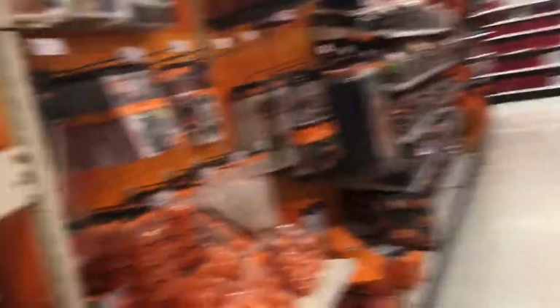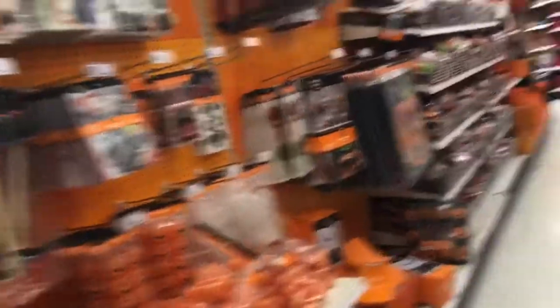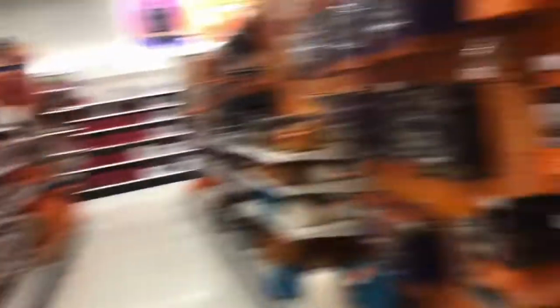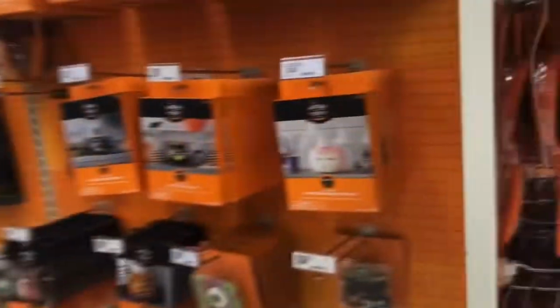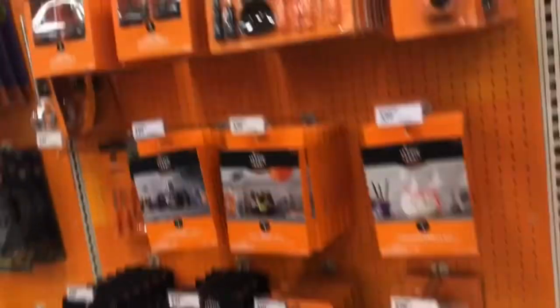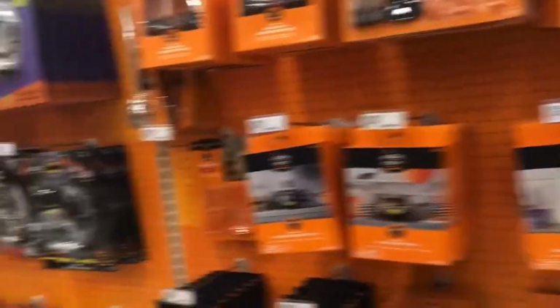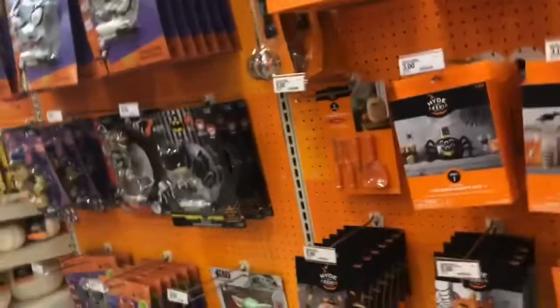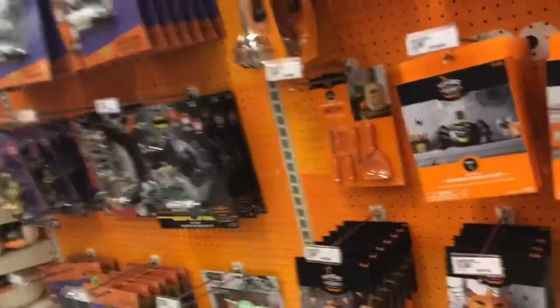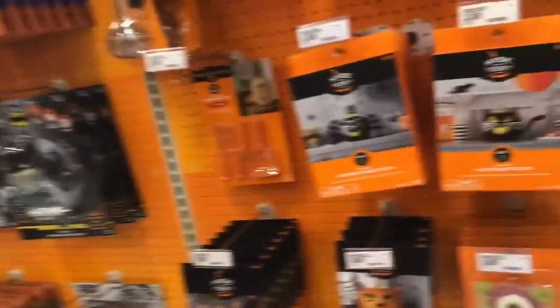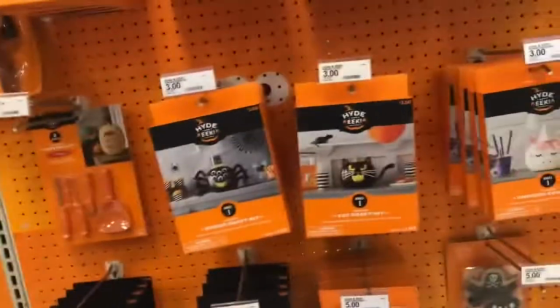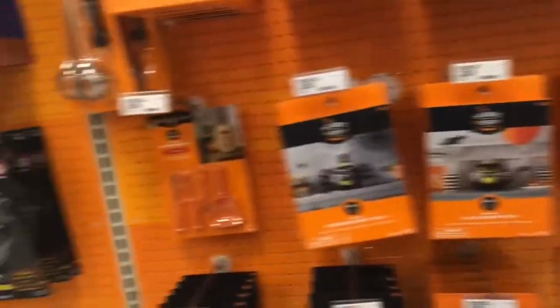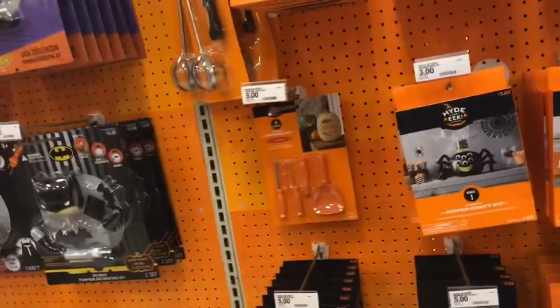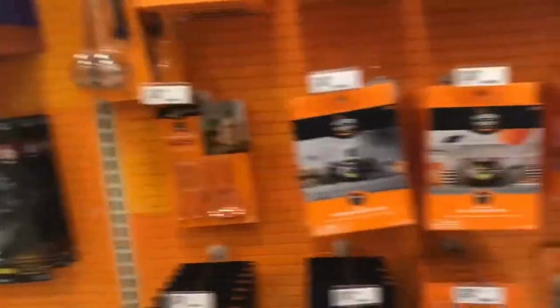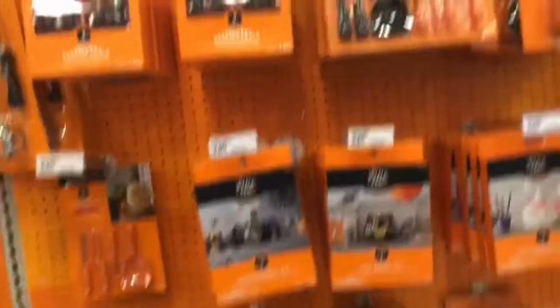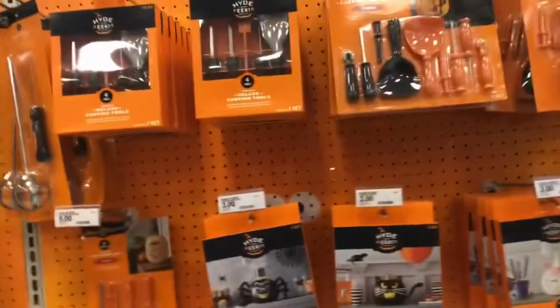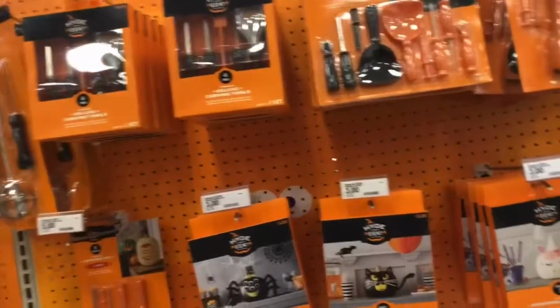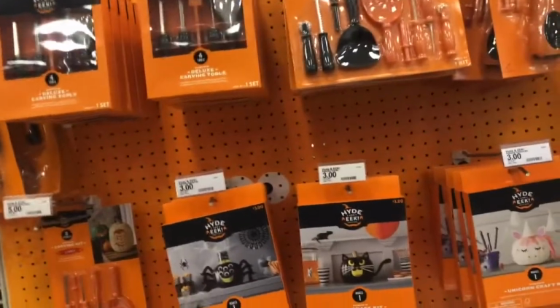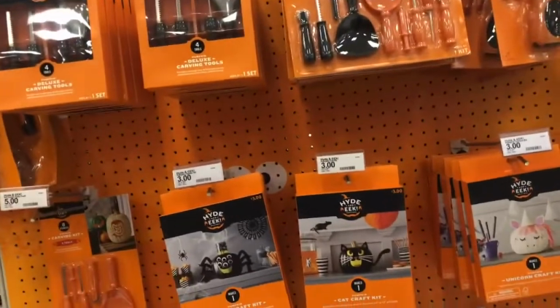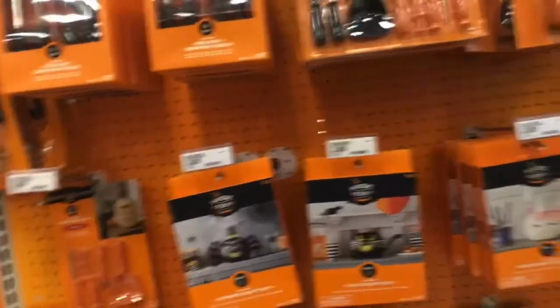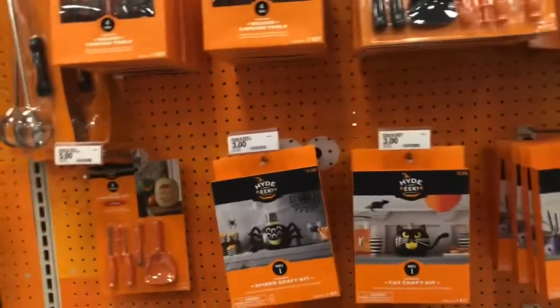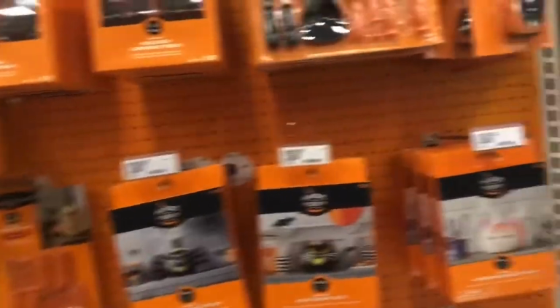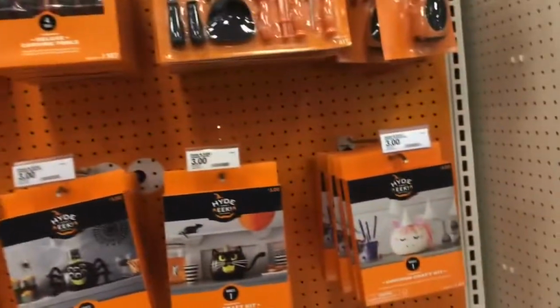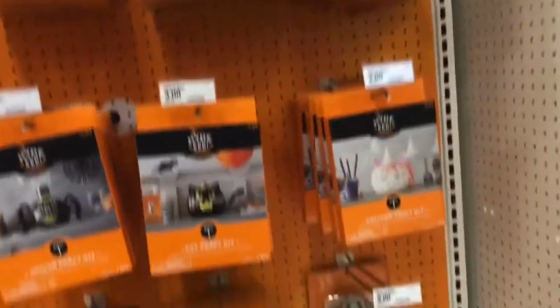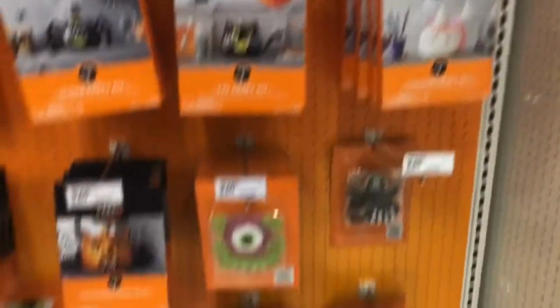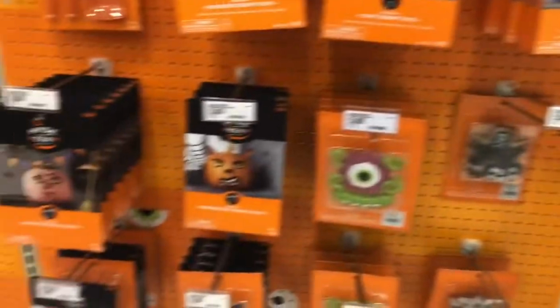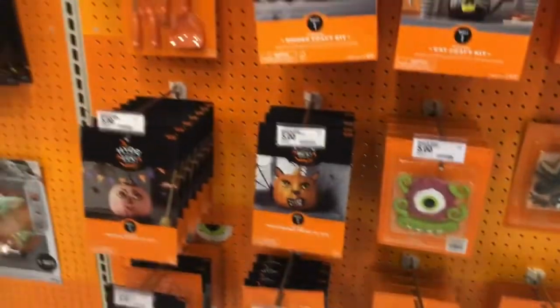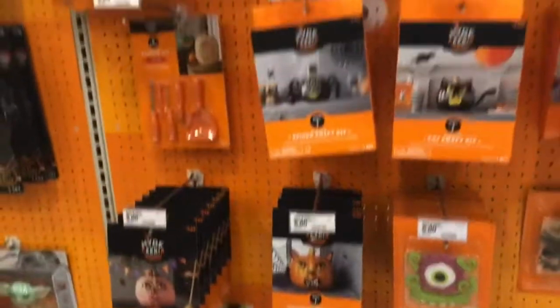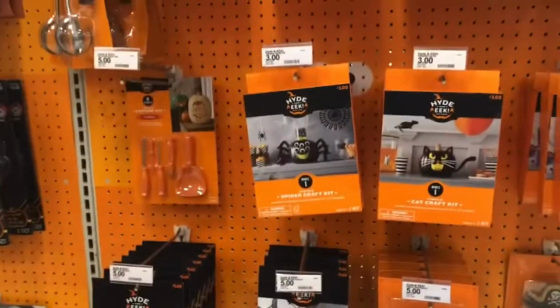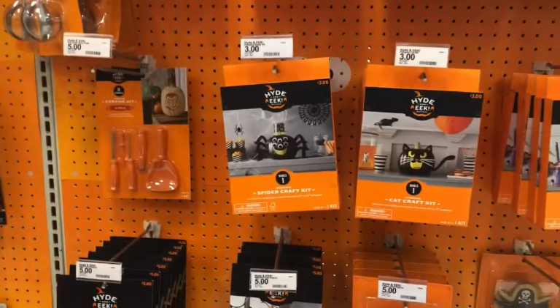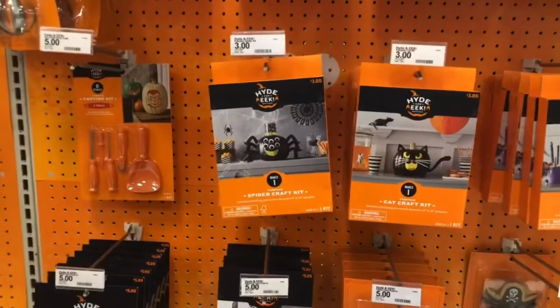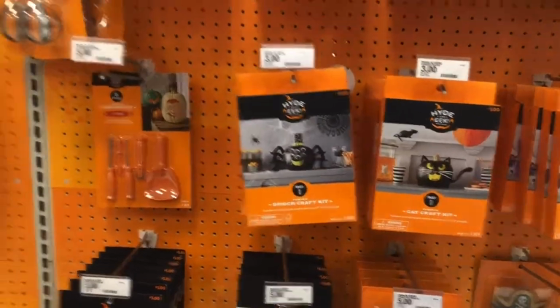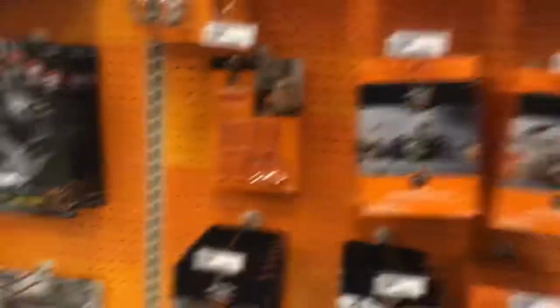We are now at the Halloween section finally. Had to go all the way to the back of the store. A whole bunch of these crafts are pretty fun to do.